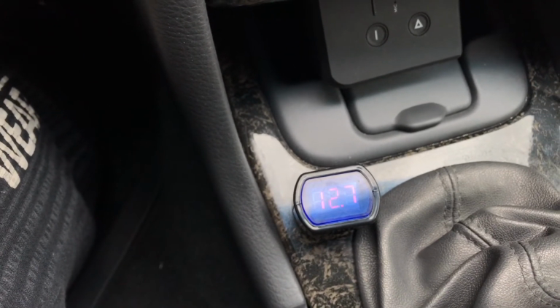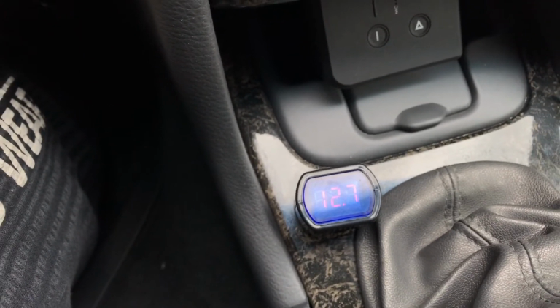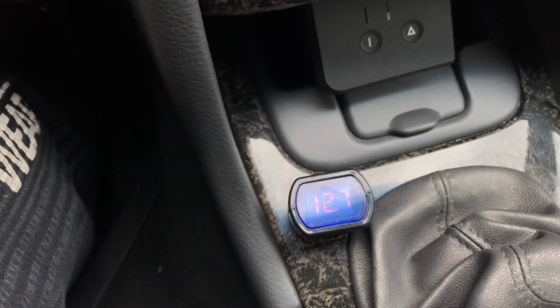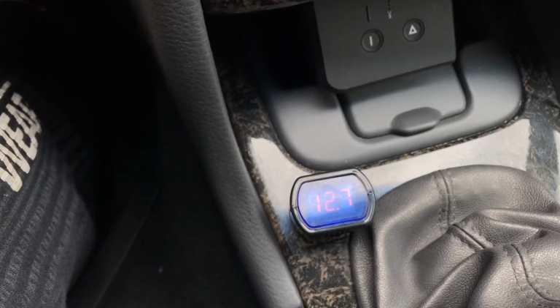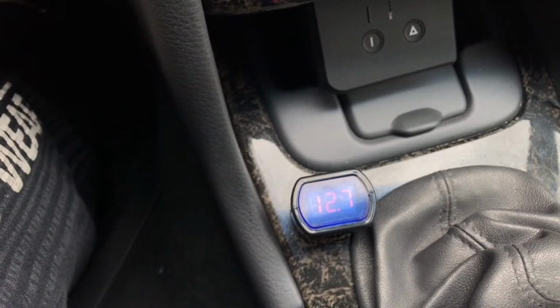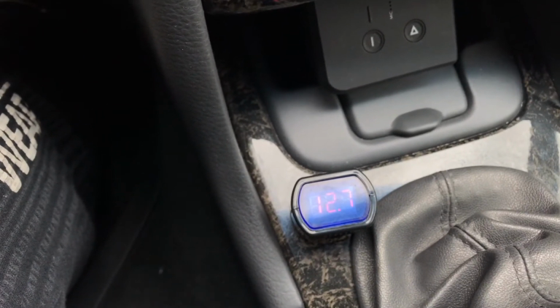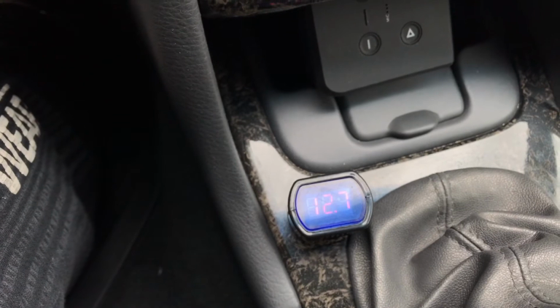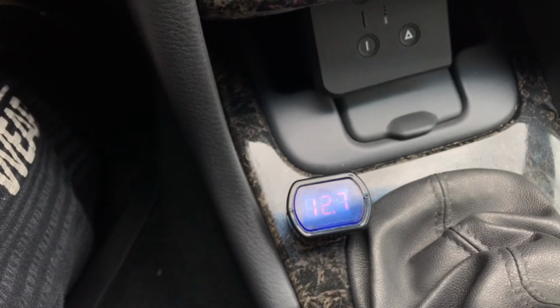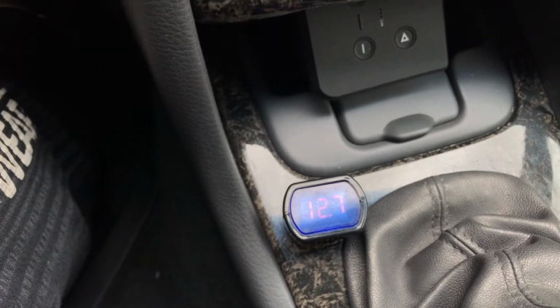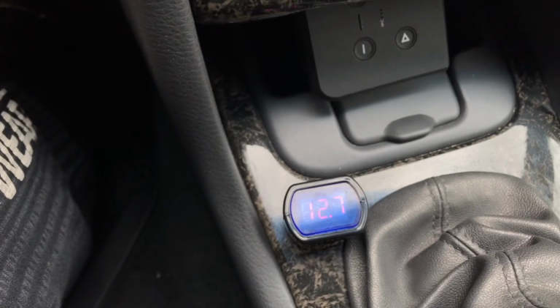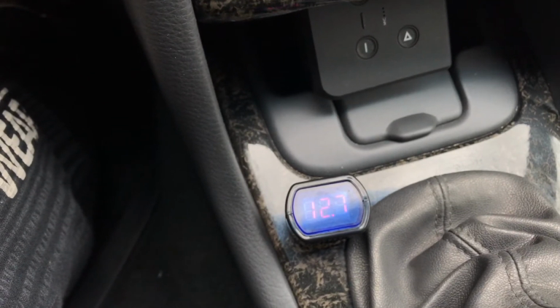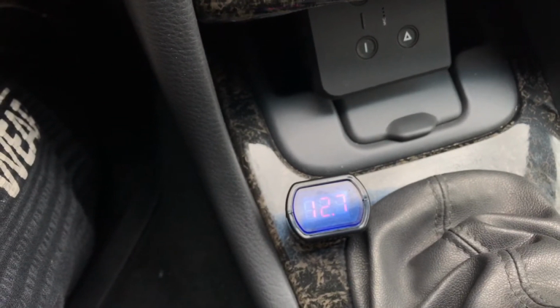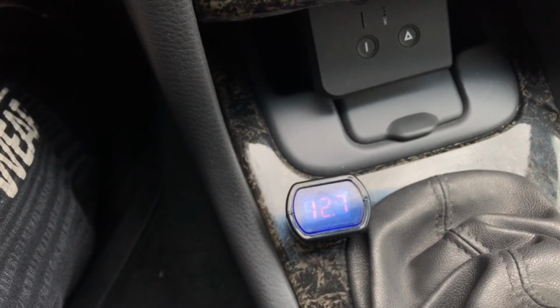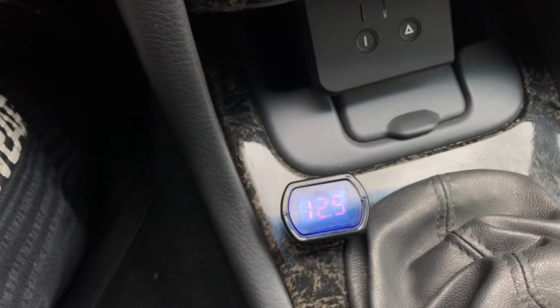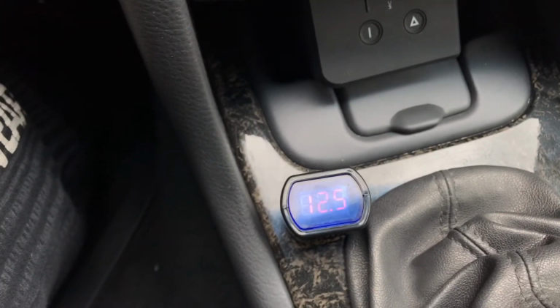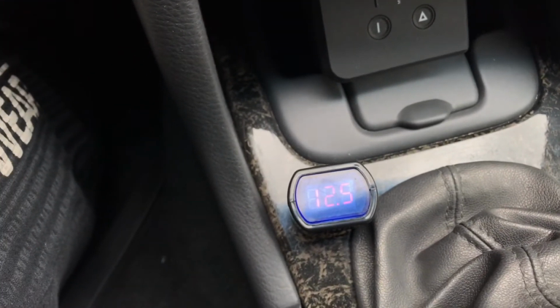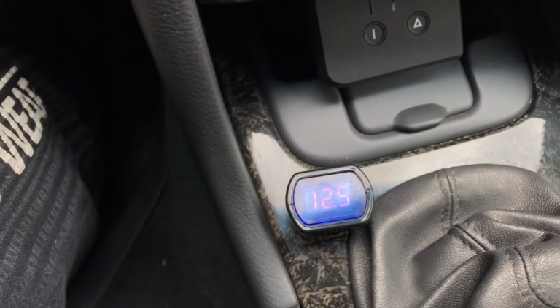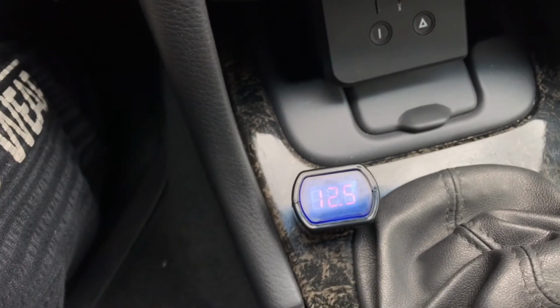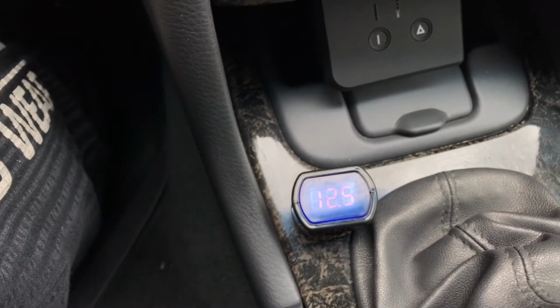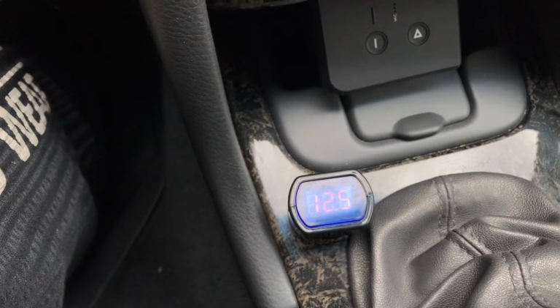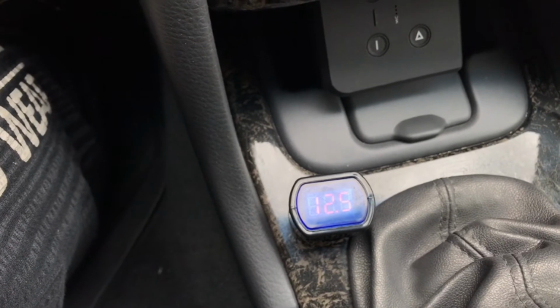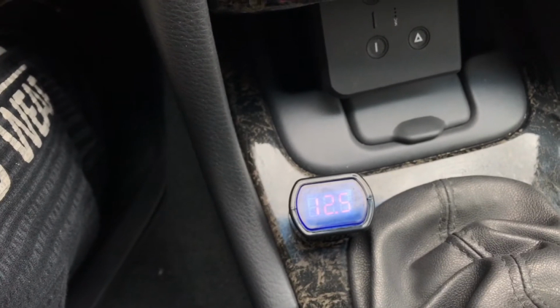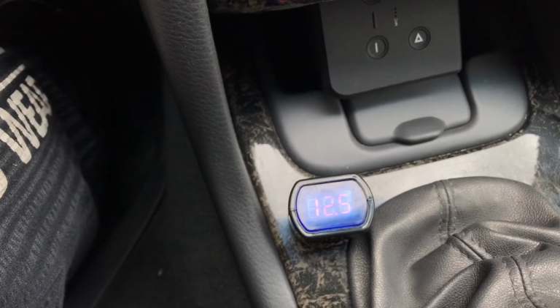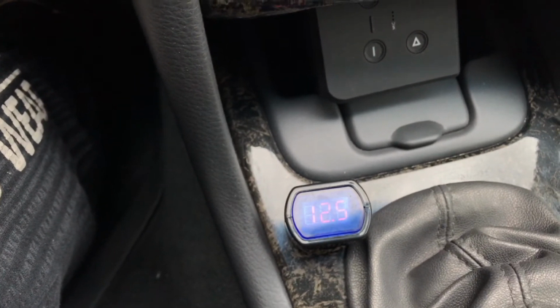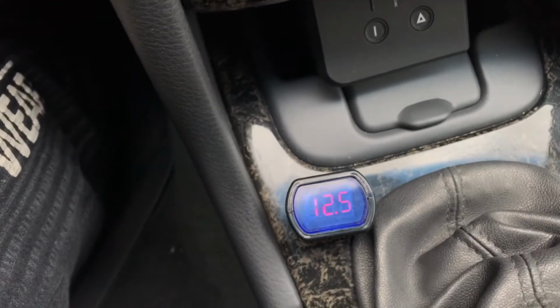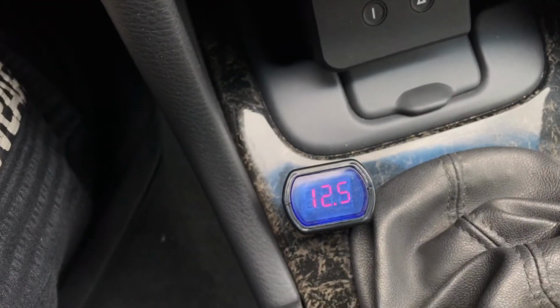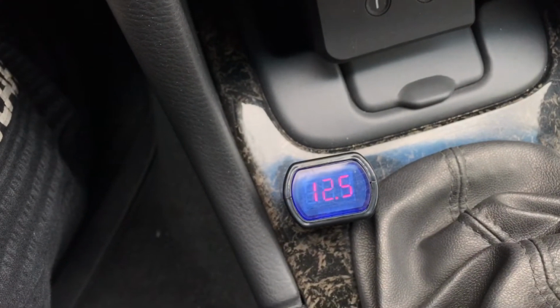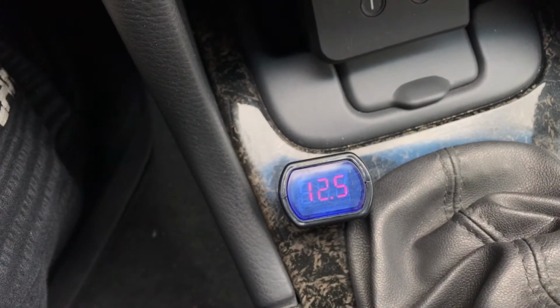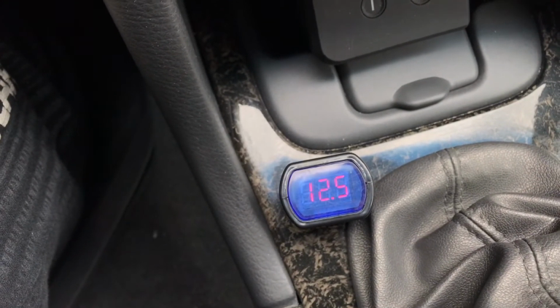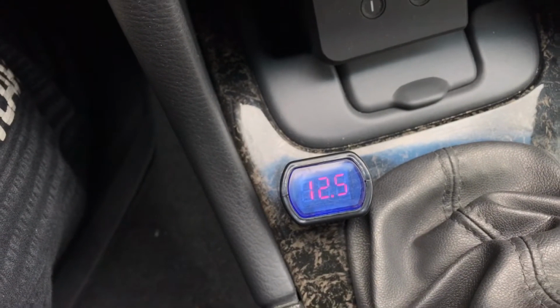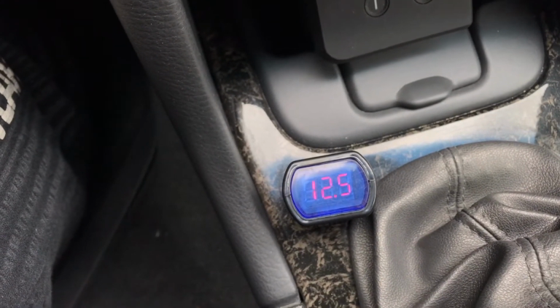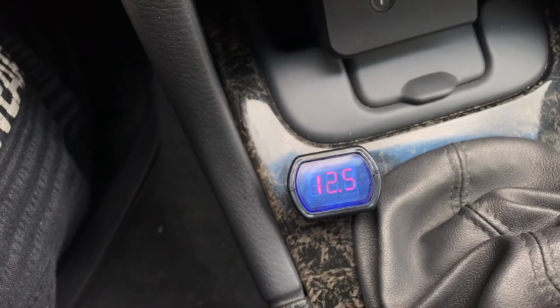As you can see, I stopped the engine and the value goes slowly back to 12.5 volts. This is a good value too.